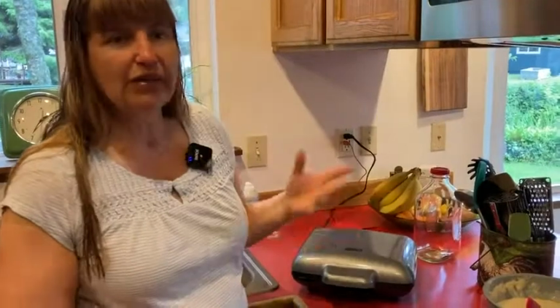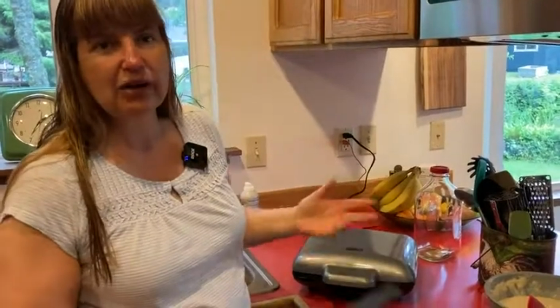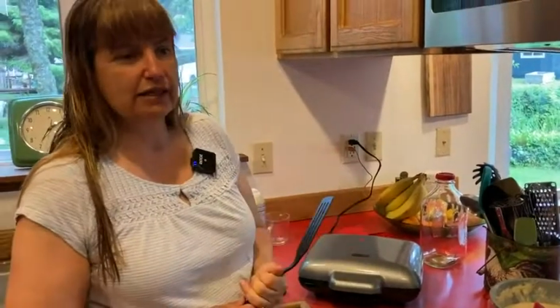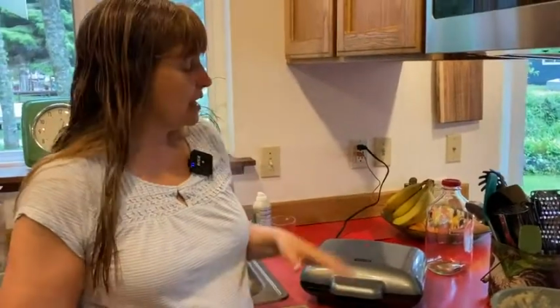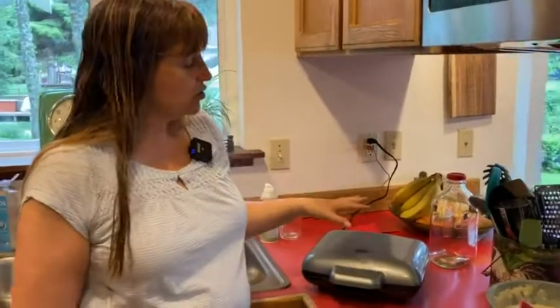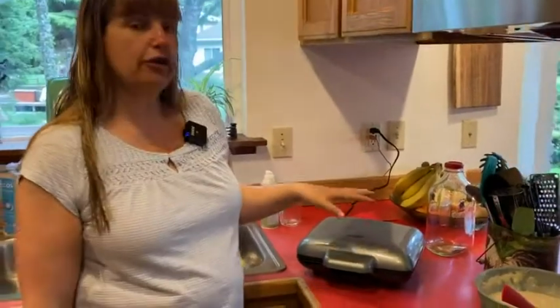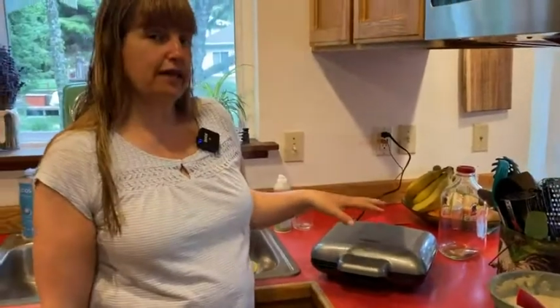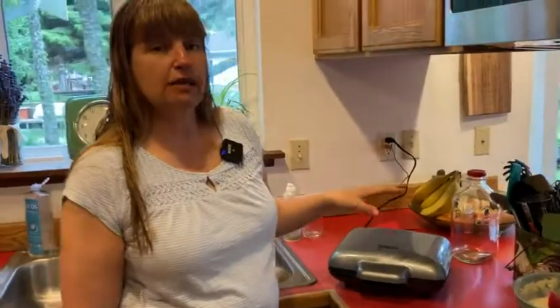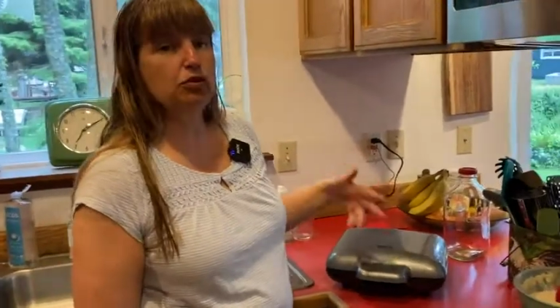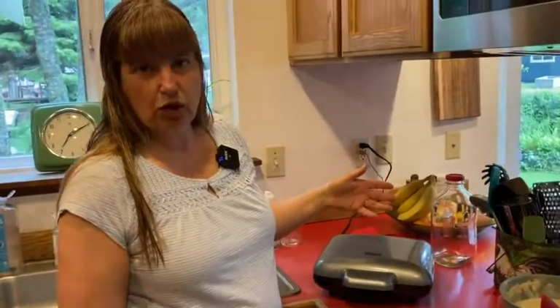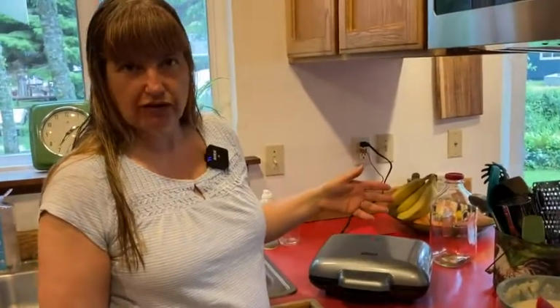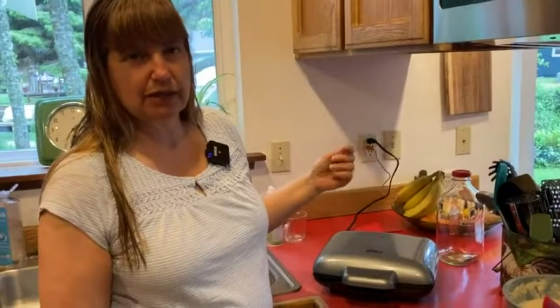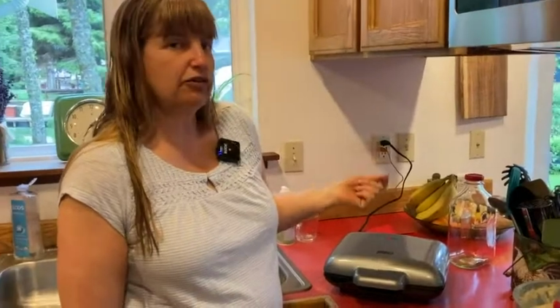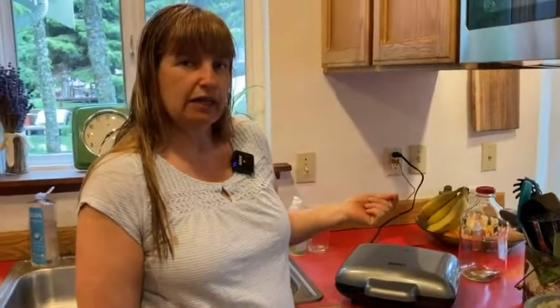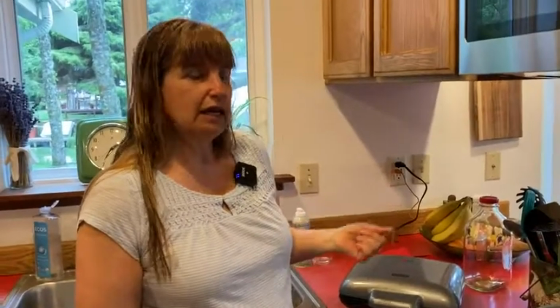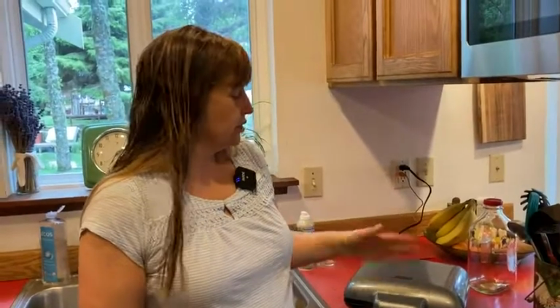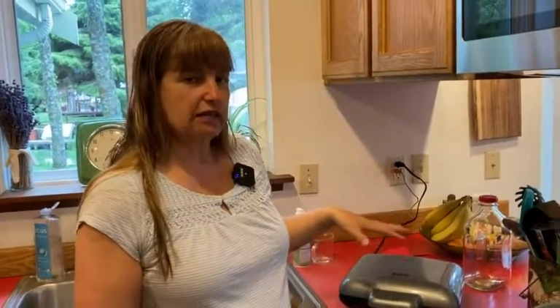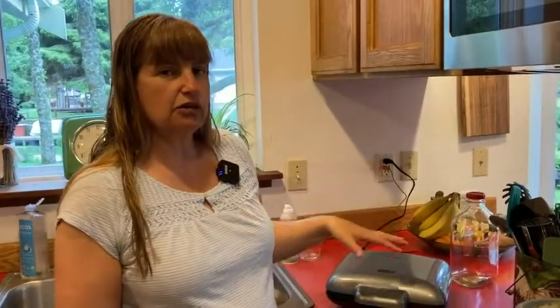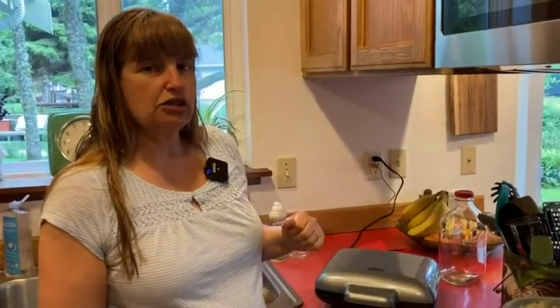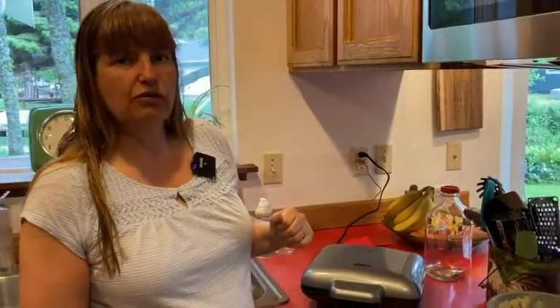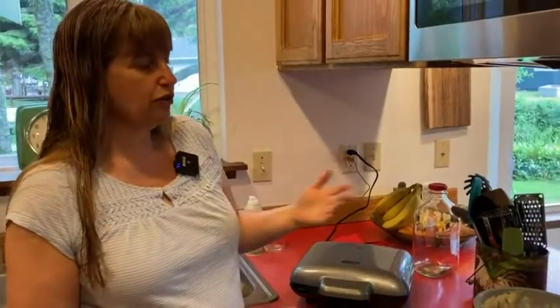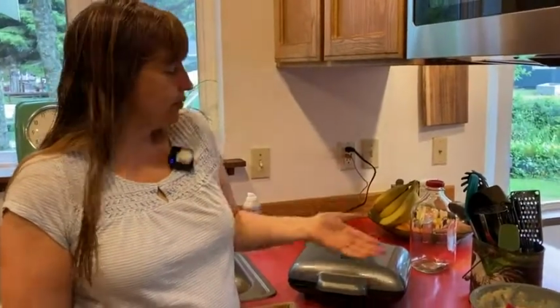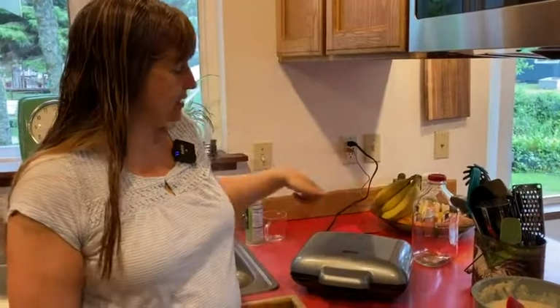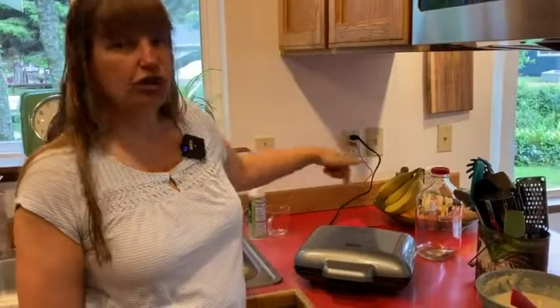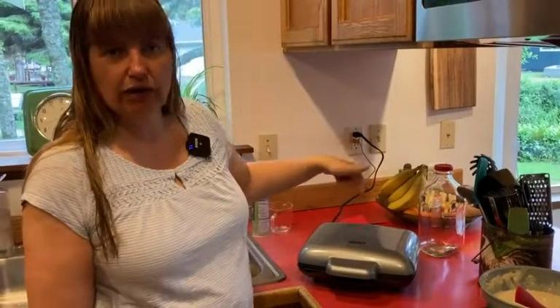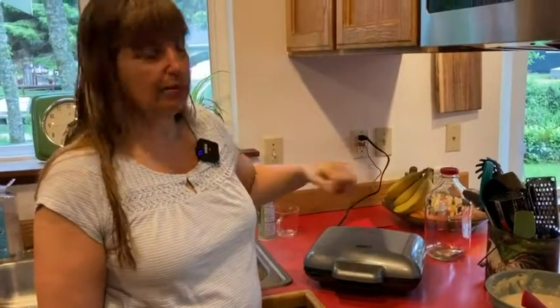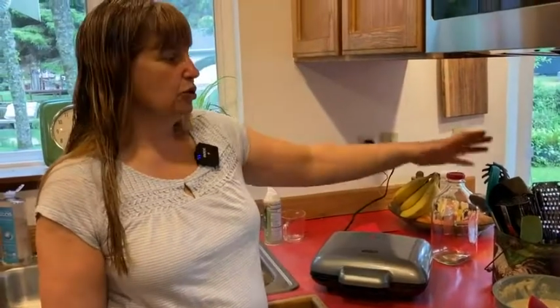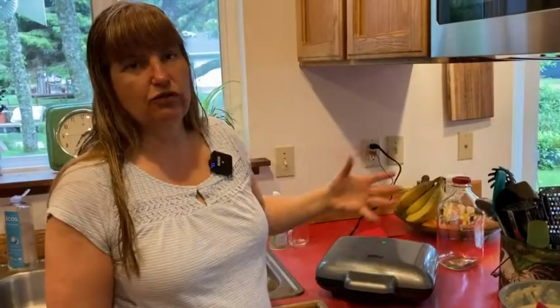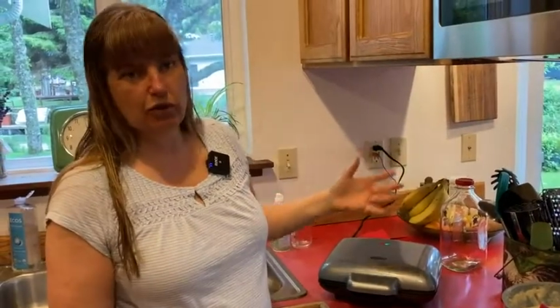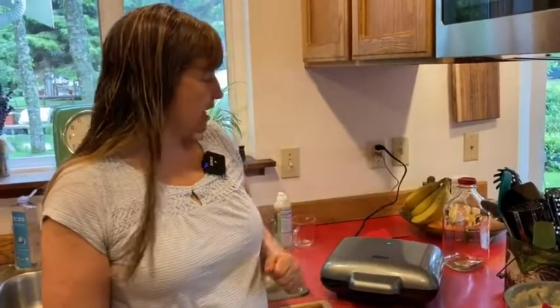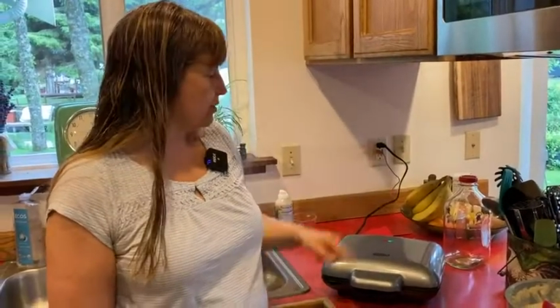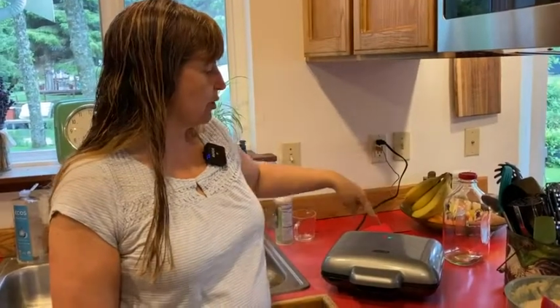These are also good for events. Some people make mini waffles for events because they cook fairly quickly. If you're cooking four at a time, you can serve whoever is at your event much more quickly.